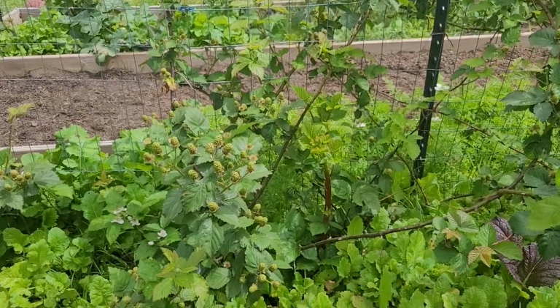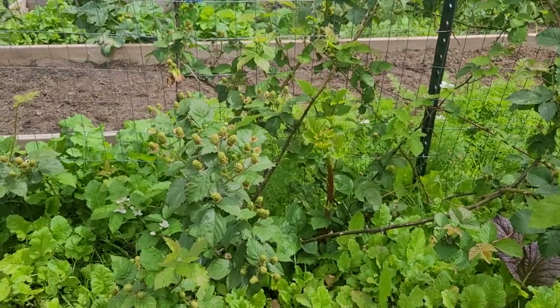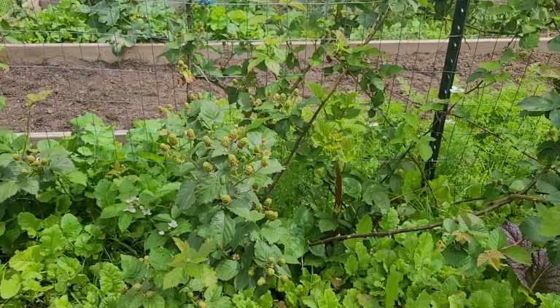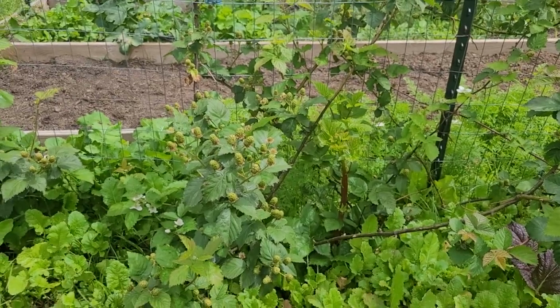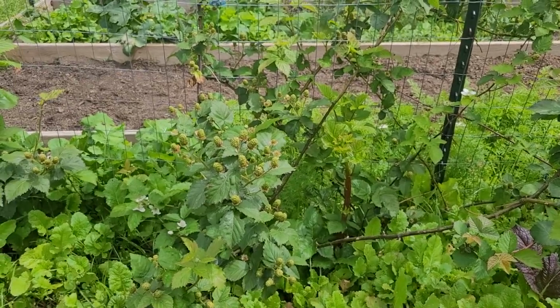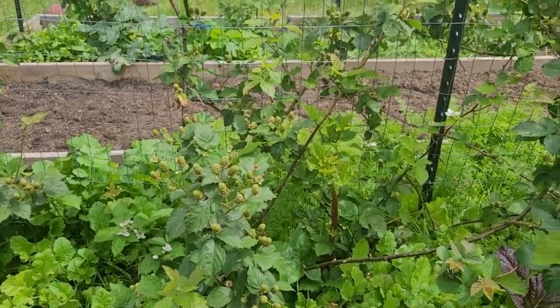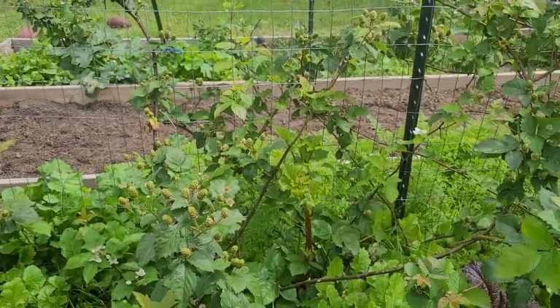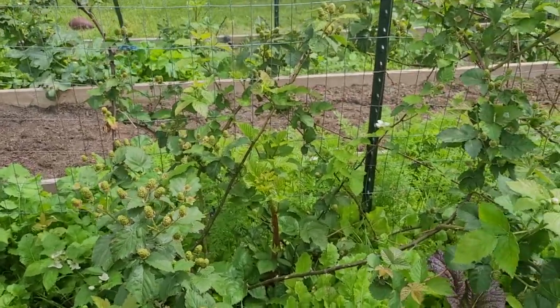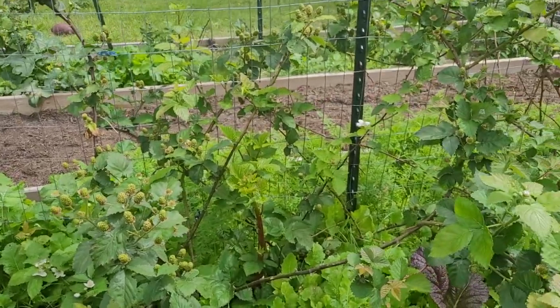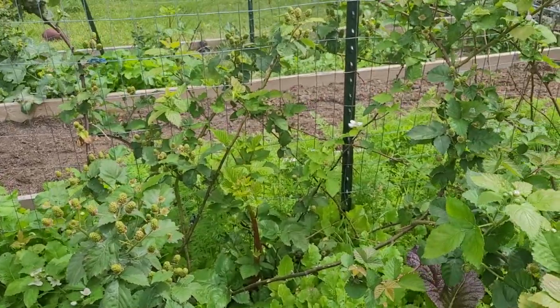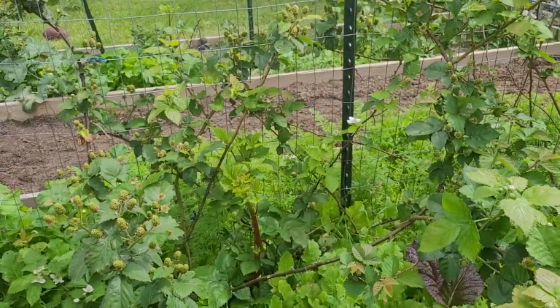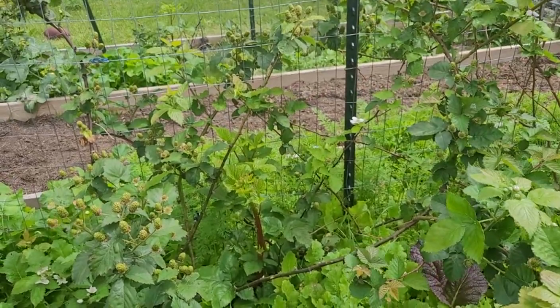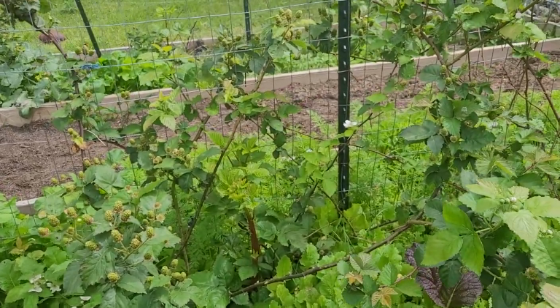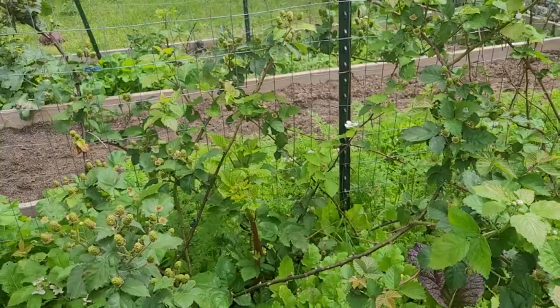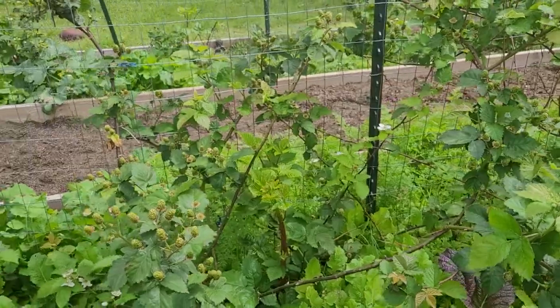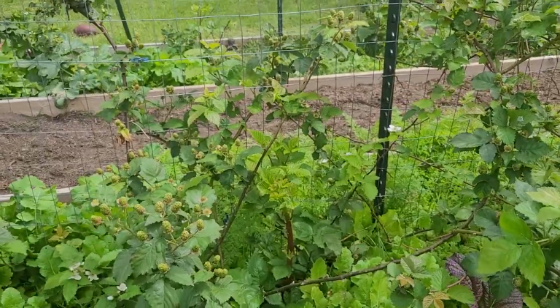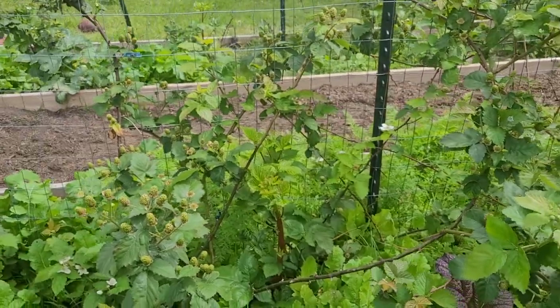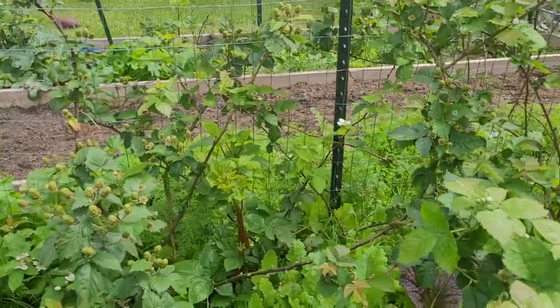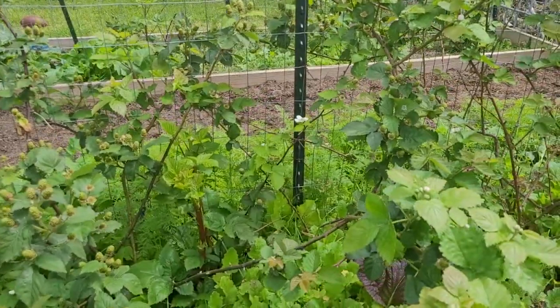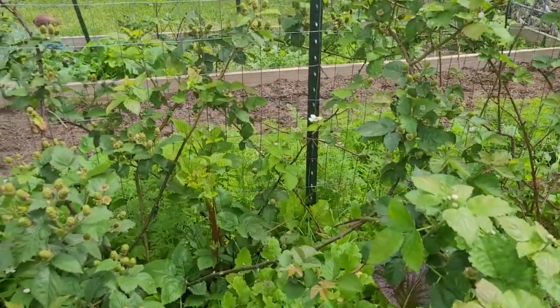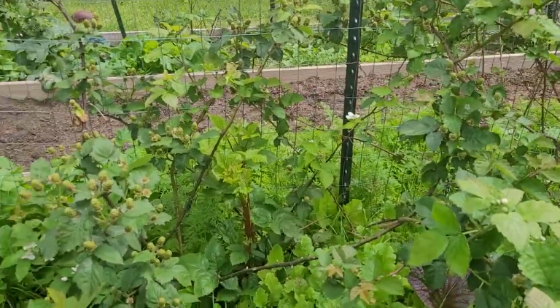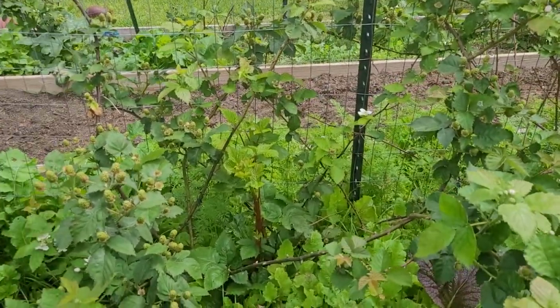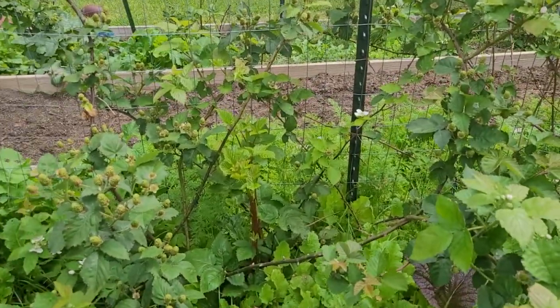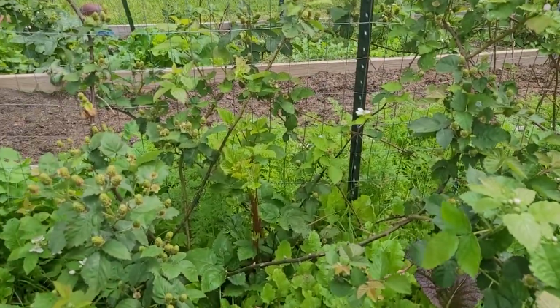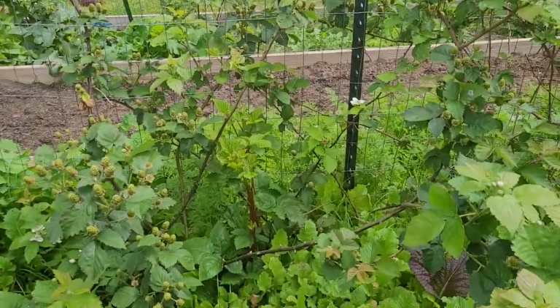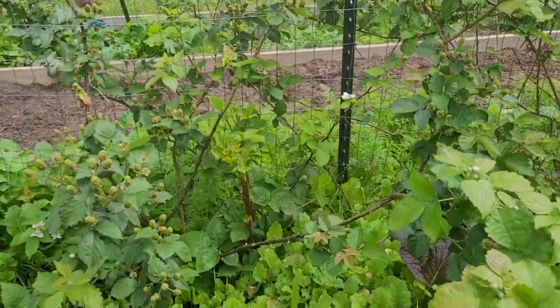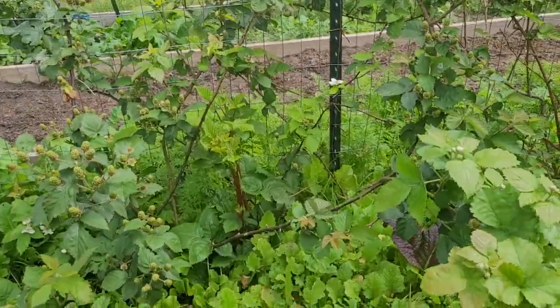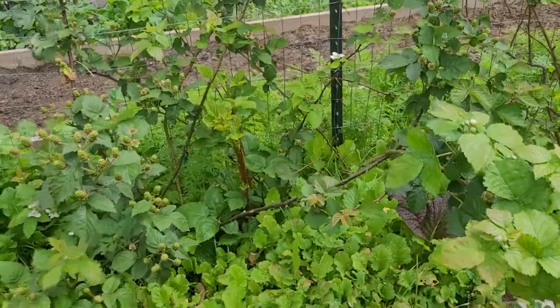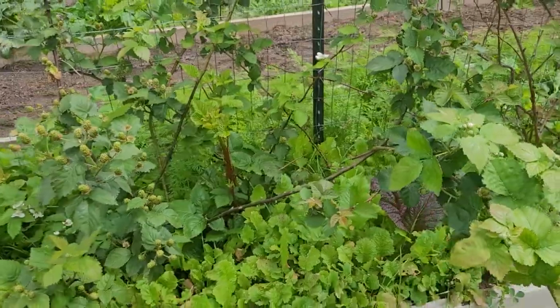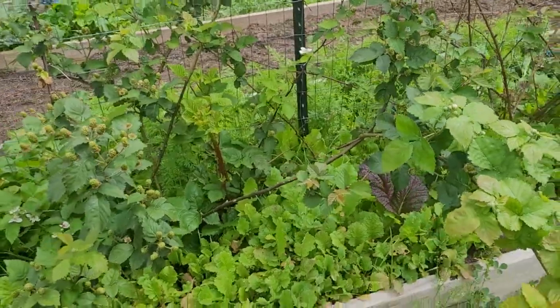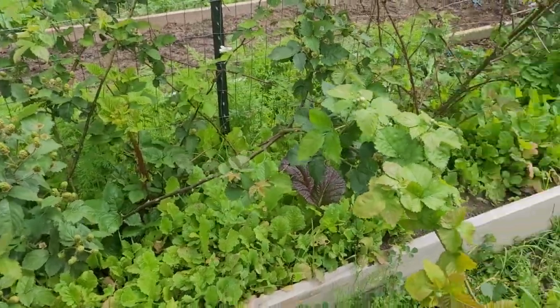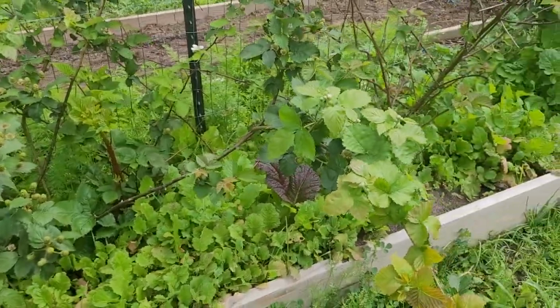That's why people — especially when they have the thorn varieties that trail off — say they can hardly get rid of them, because they keep popping up new plants underground where the roots have traveled that you can't see. And so I'm a big advocate for the thornless blackberries.